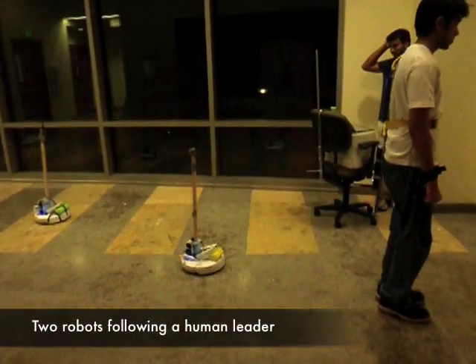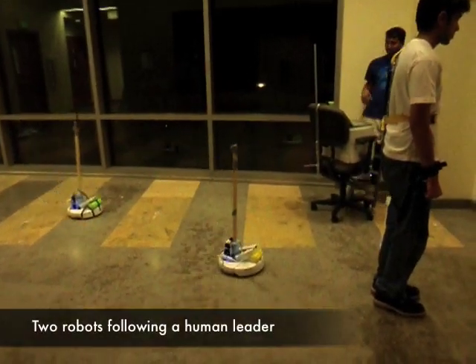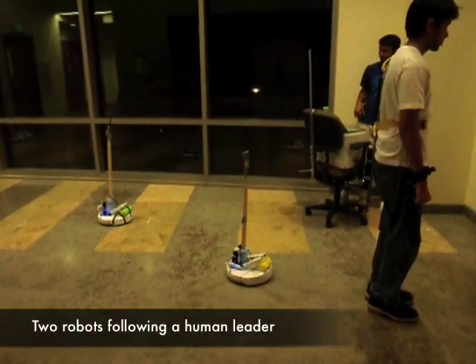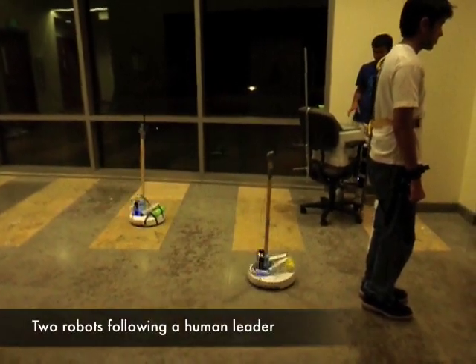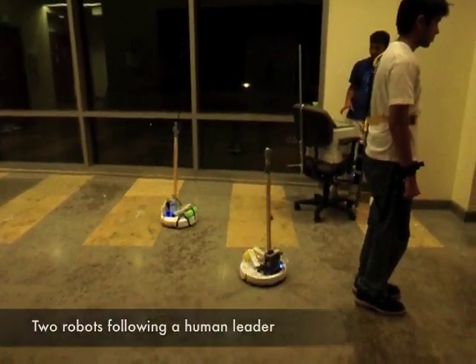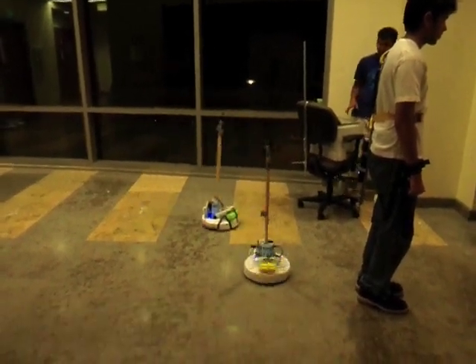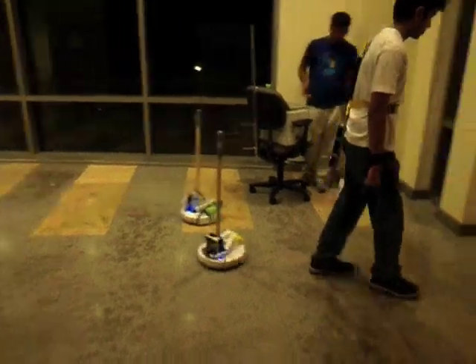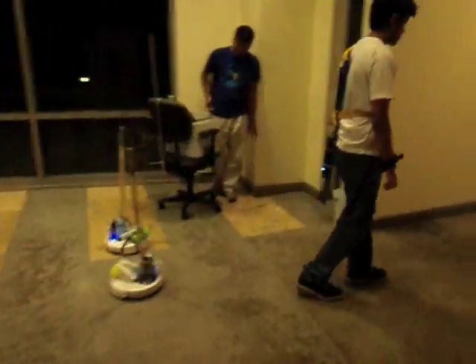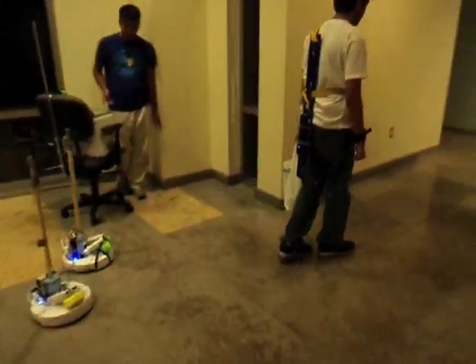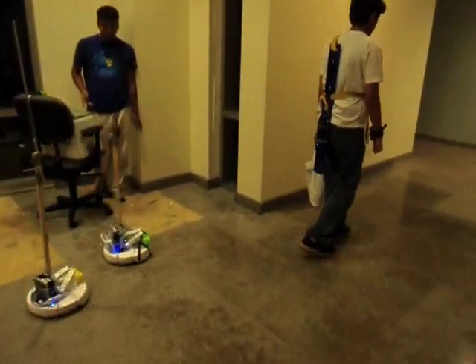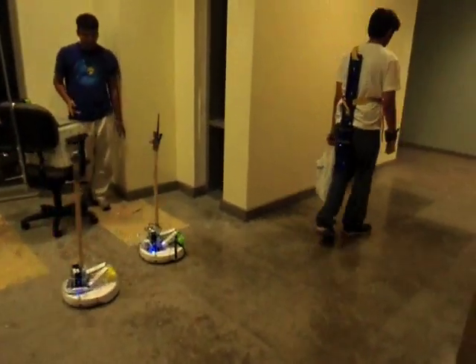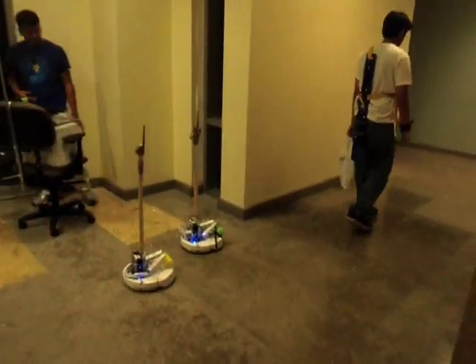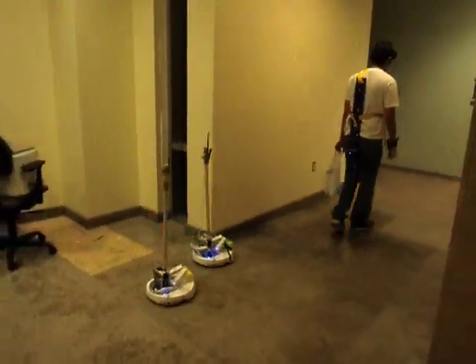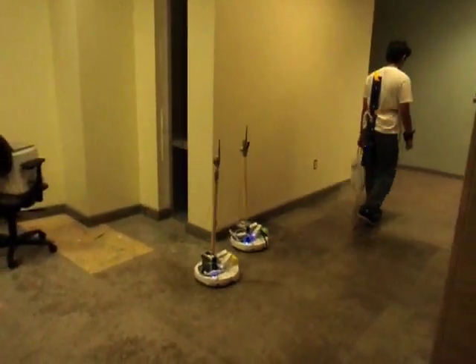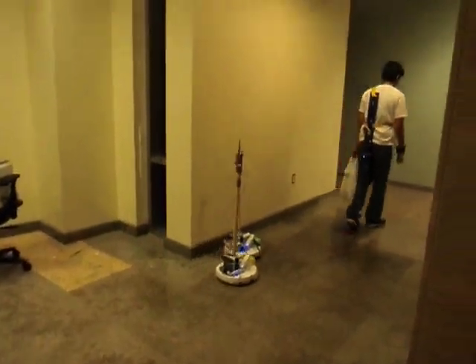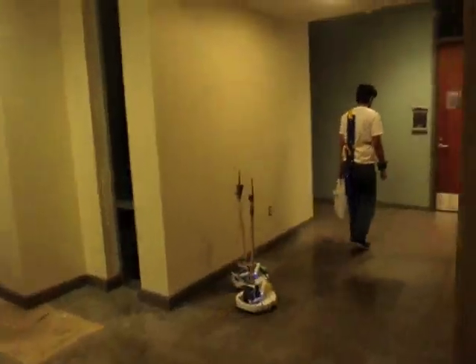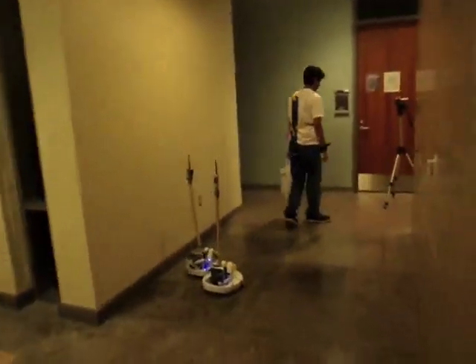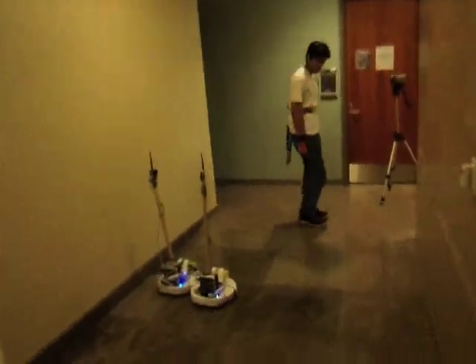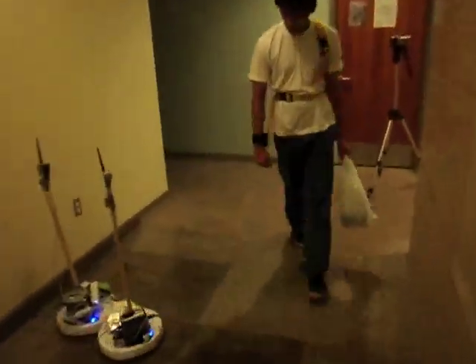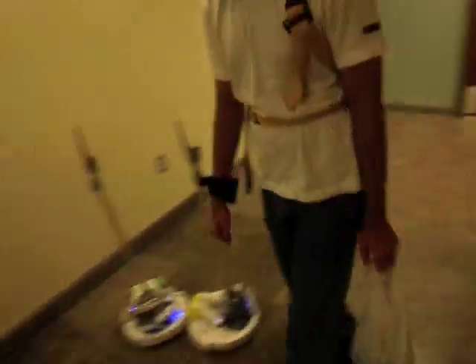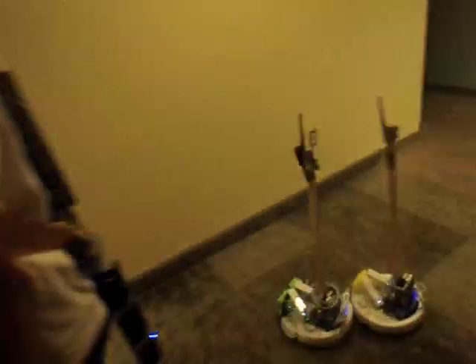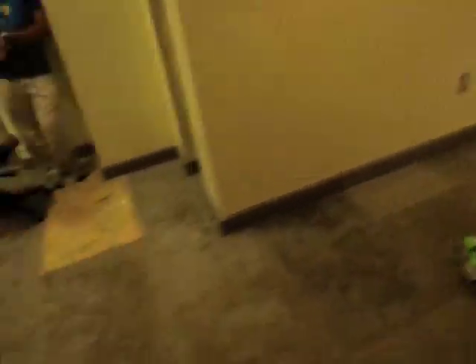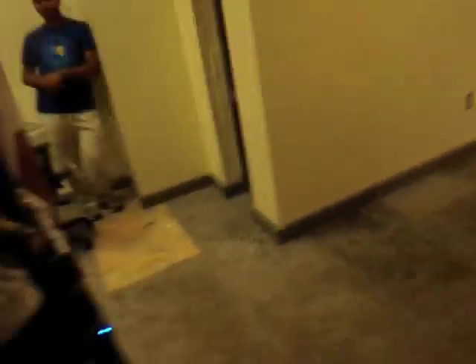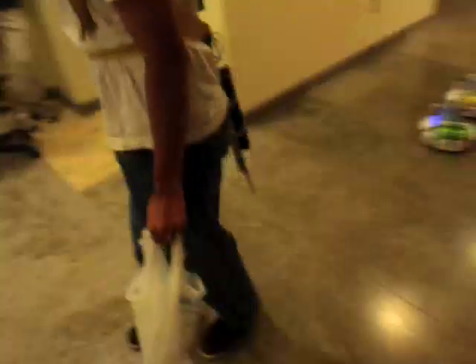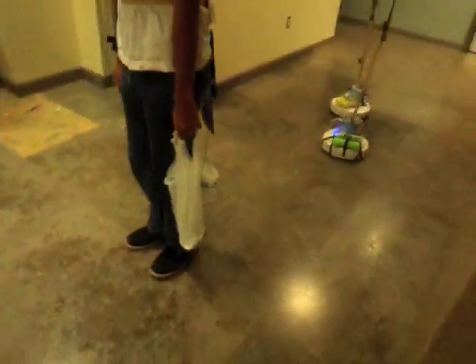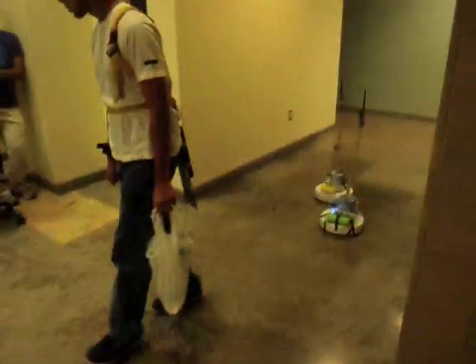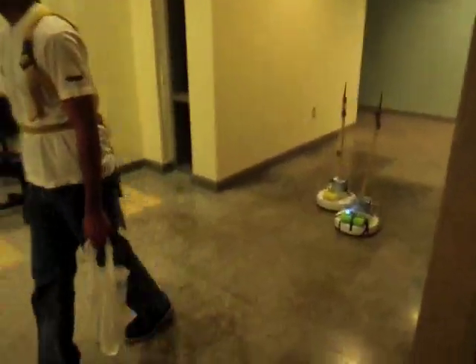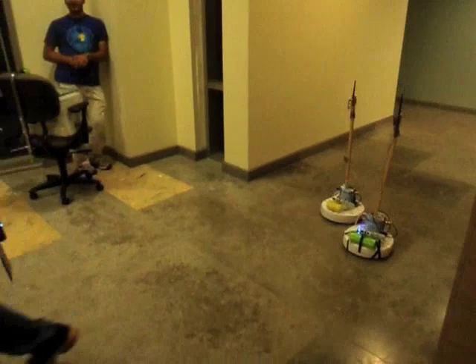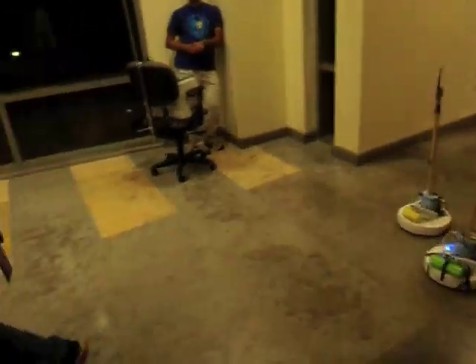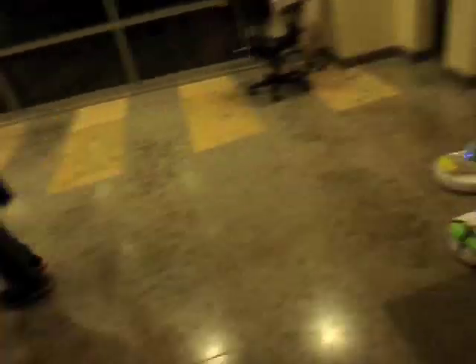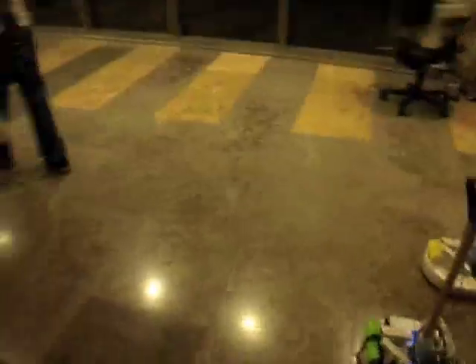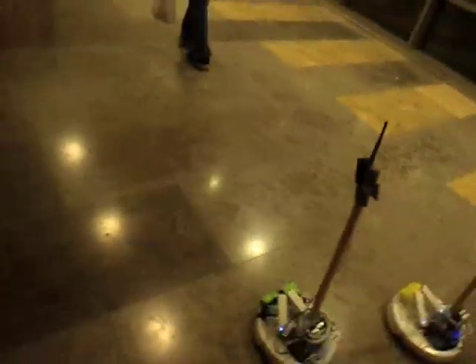In this clip we show a human leader being followed by two robots. The human leader is wearing an infrared harness strapped on his back. The robots track the infrared sources on the harness using the IR camera in the Wiimotes on them. Each robot chooses a safe zone for itself and tries to maintain a certain distance and angle from the leader.